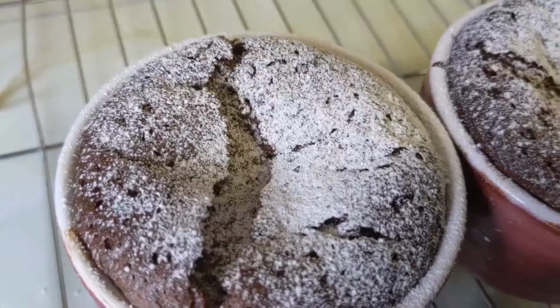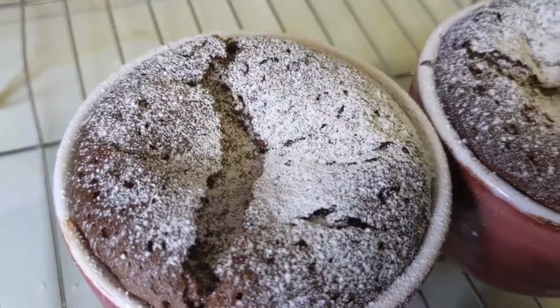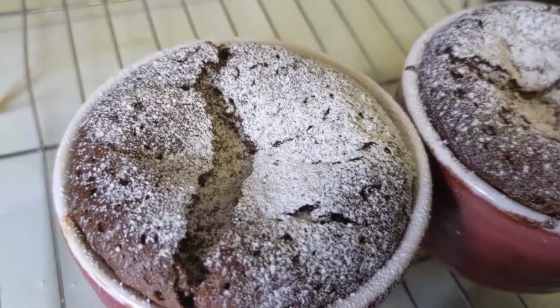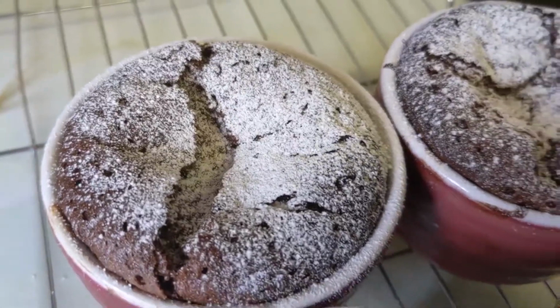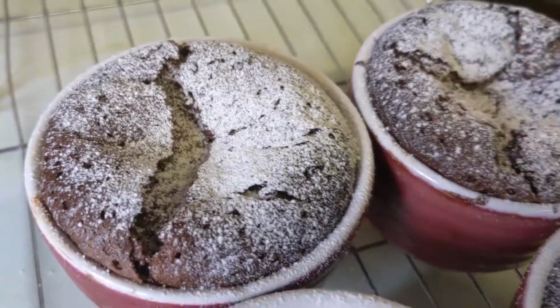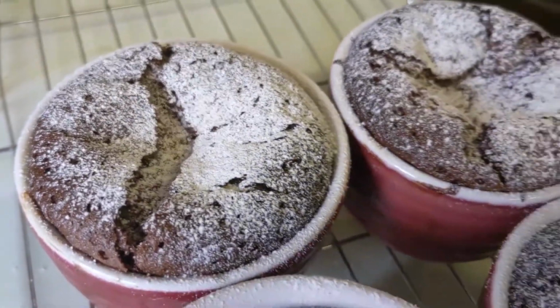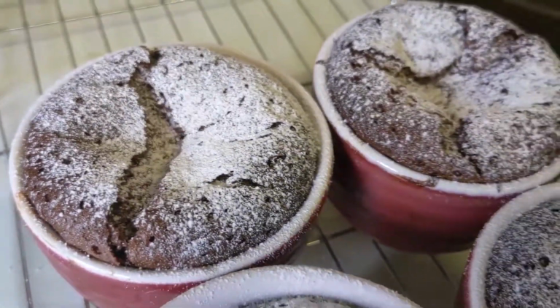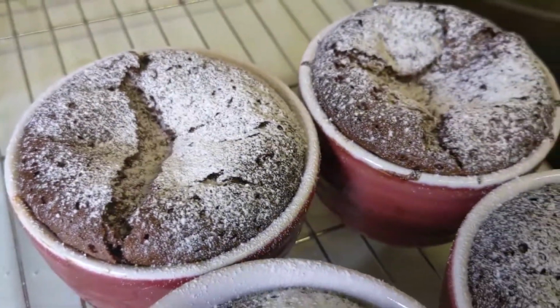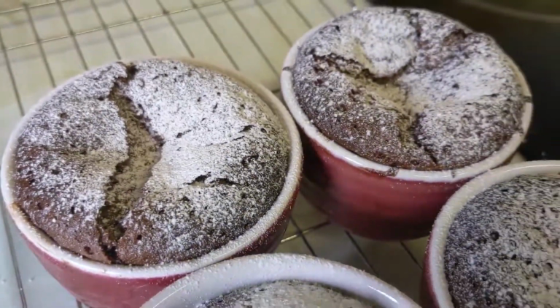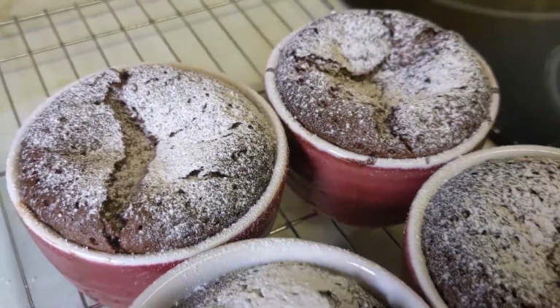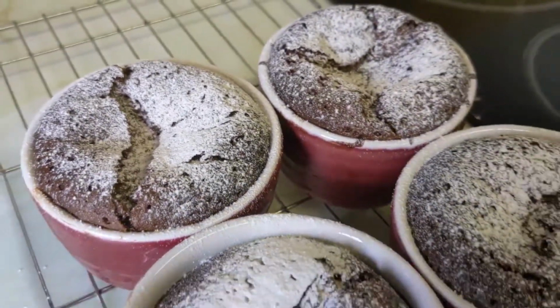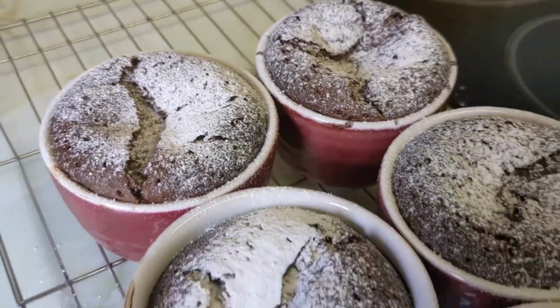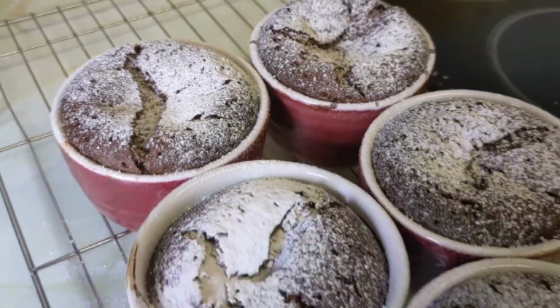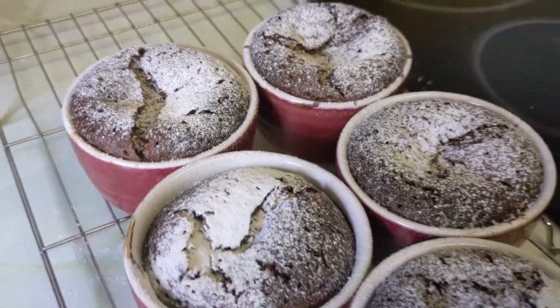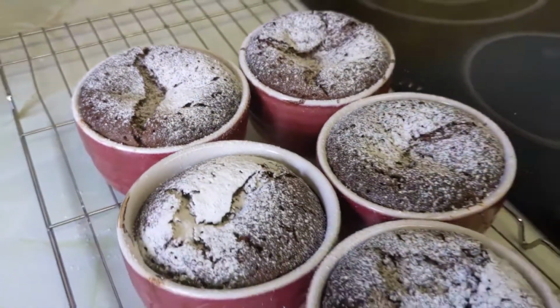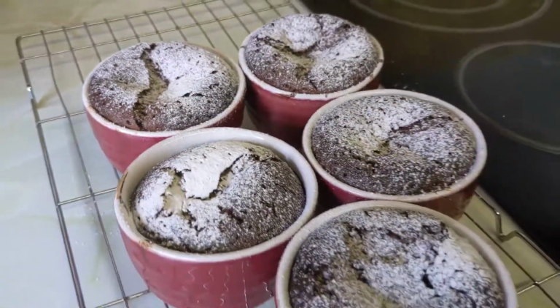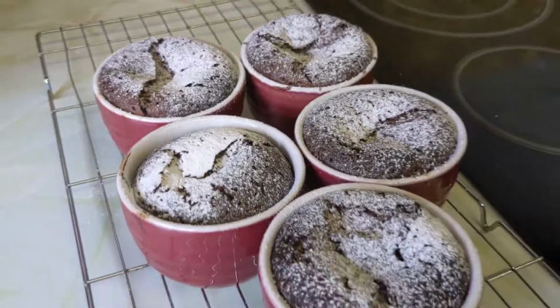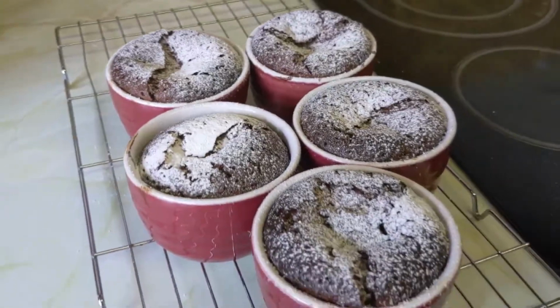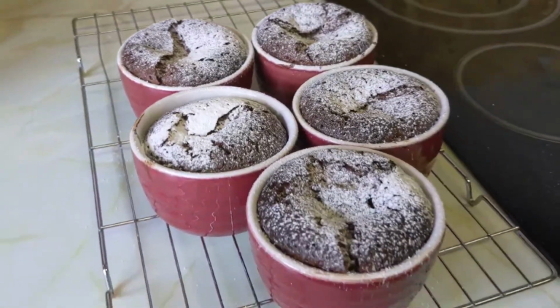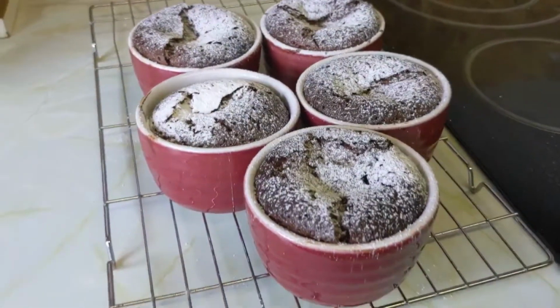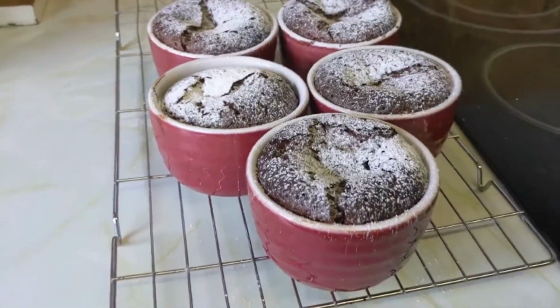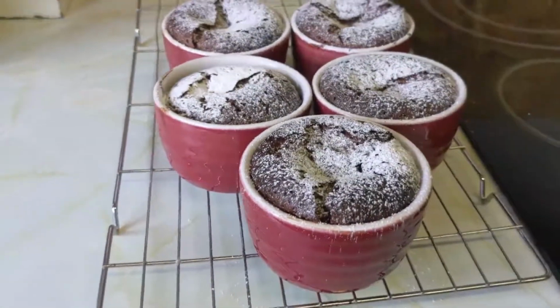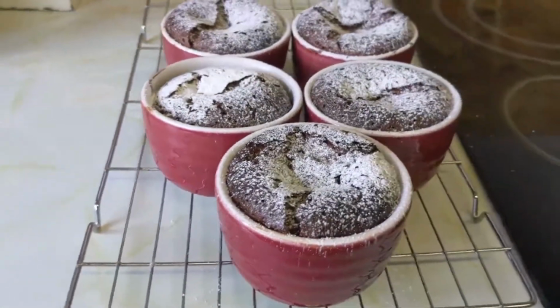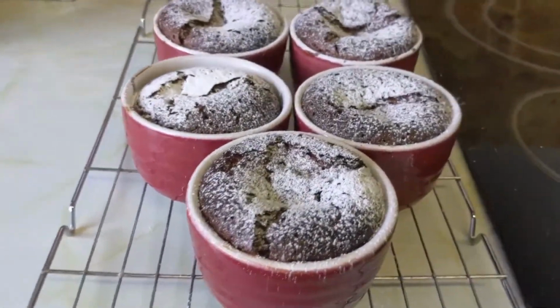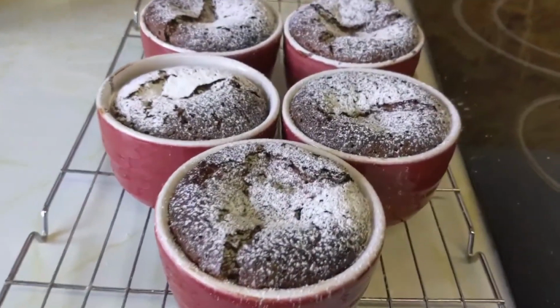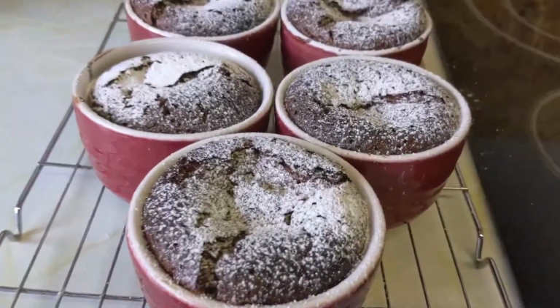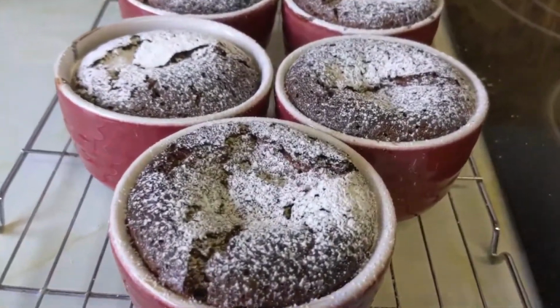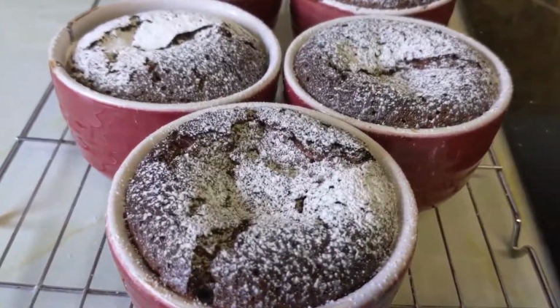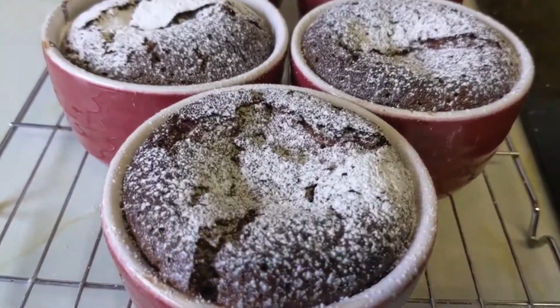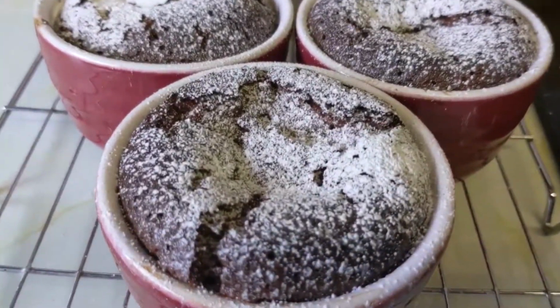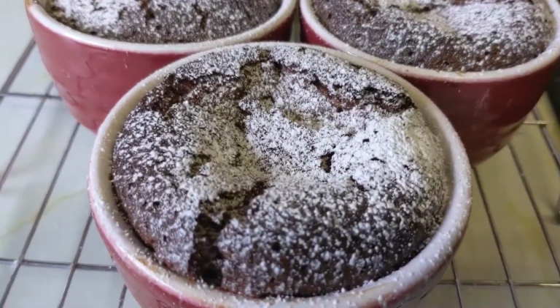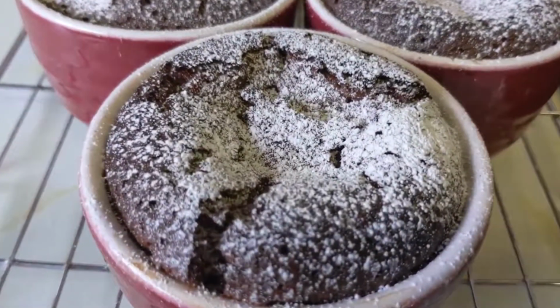Hey guys and welcome back to my channel. Today I'm going to show you how to make these delicious chocolate lava cakes. Trust me, they are way easier than you think they're going to be.